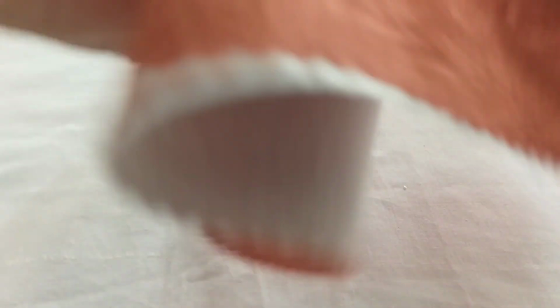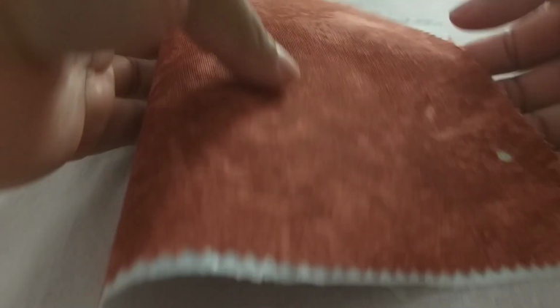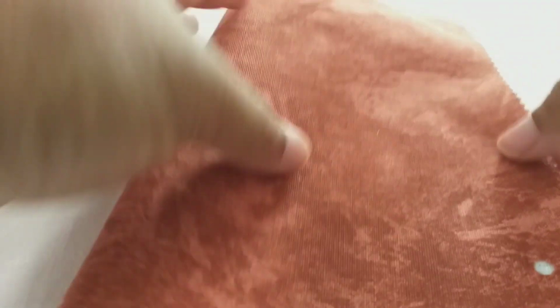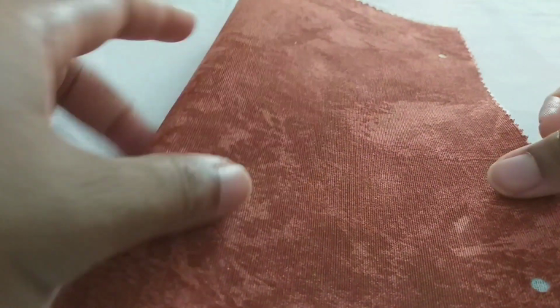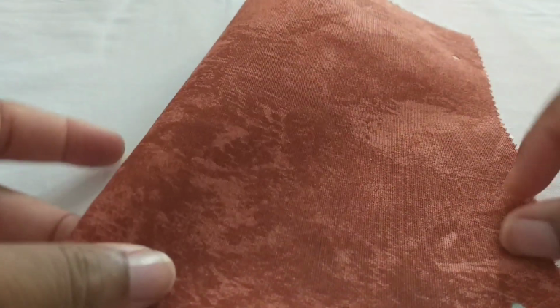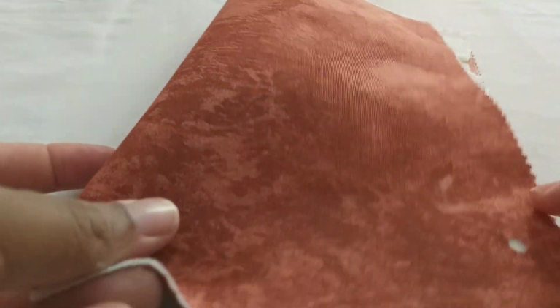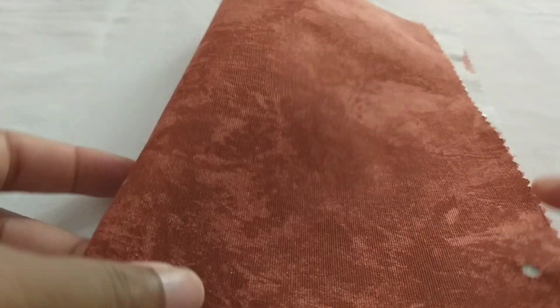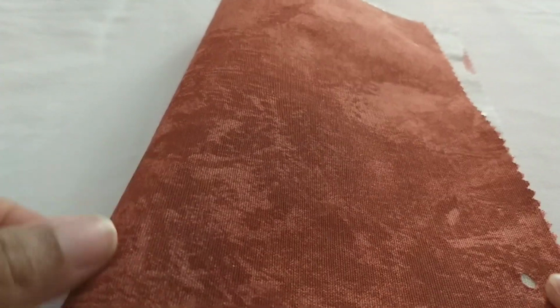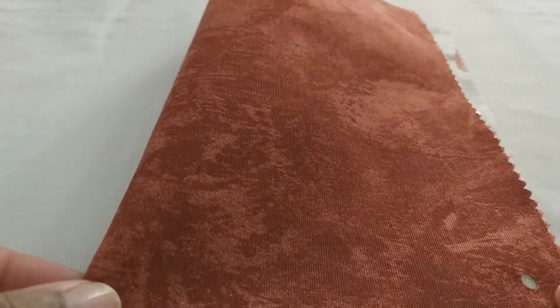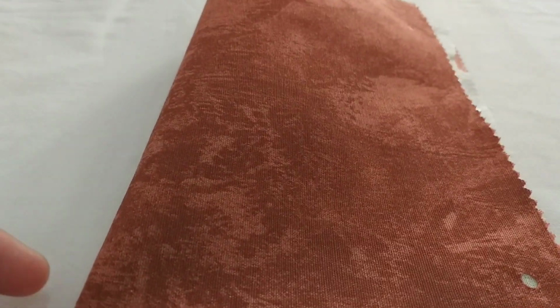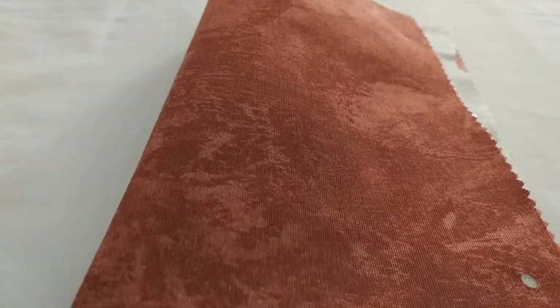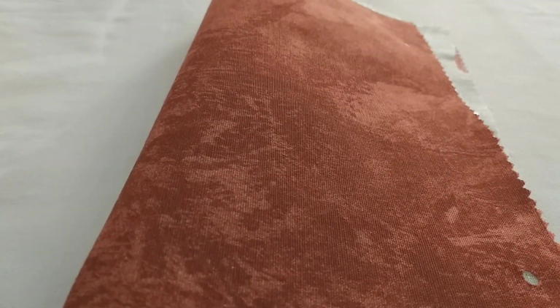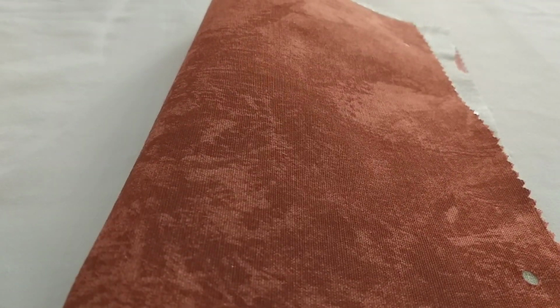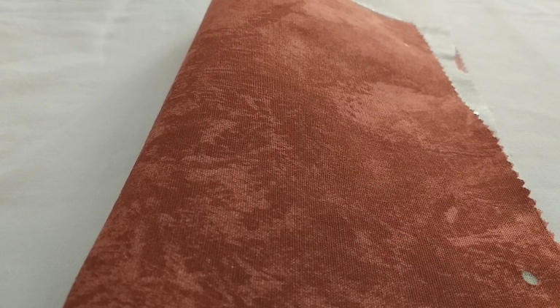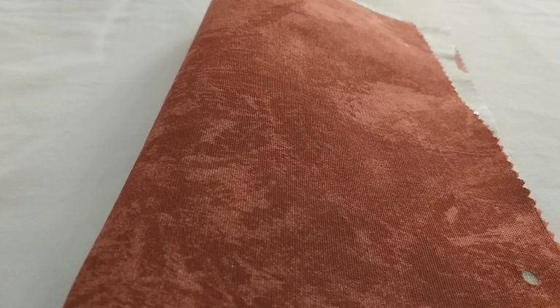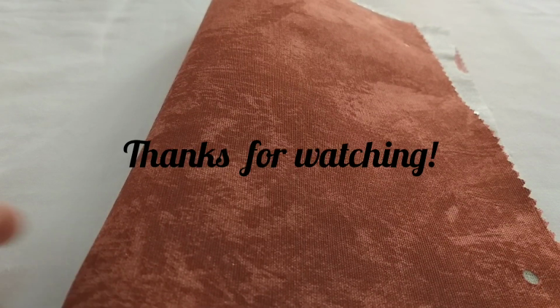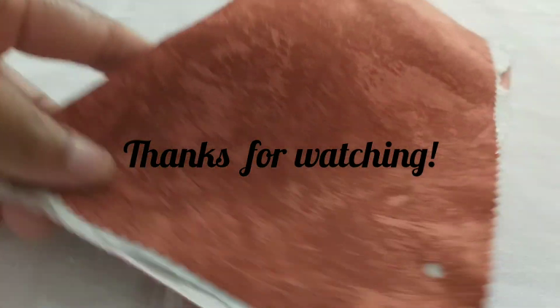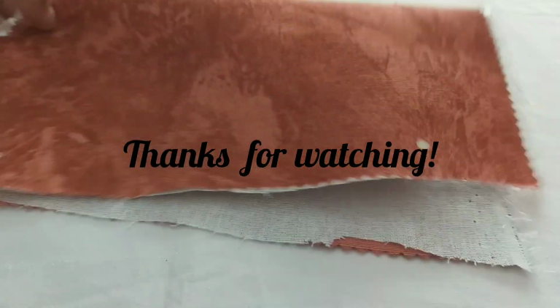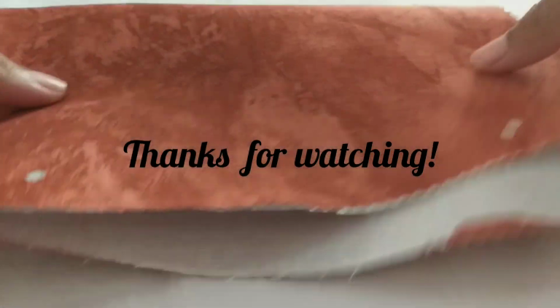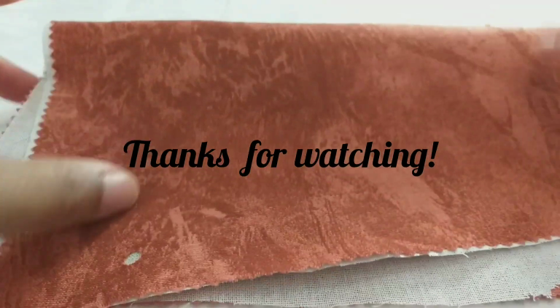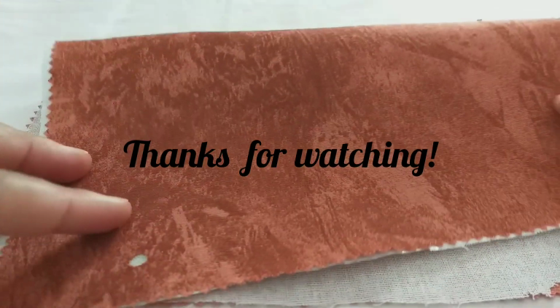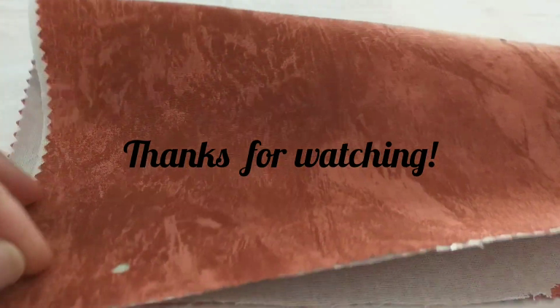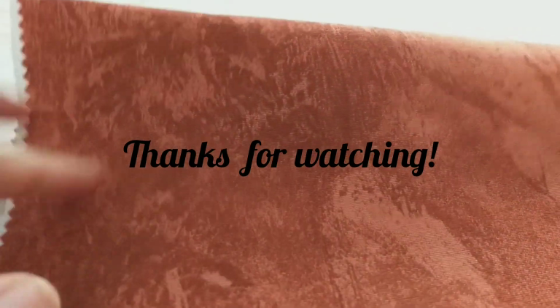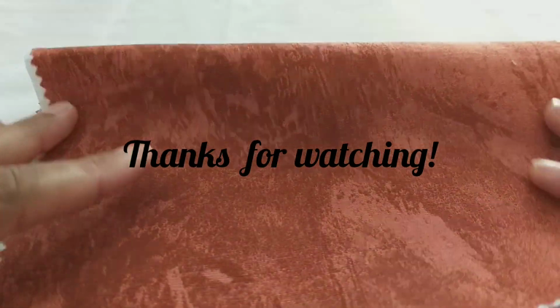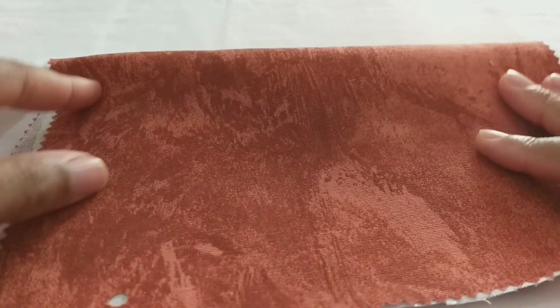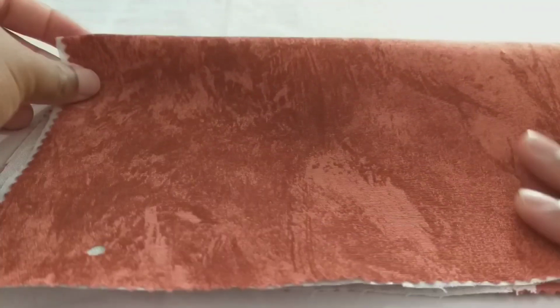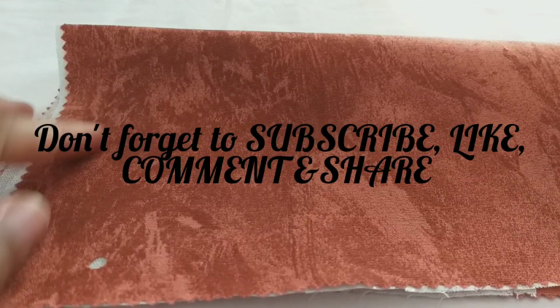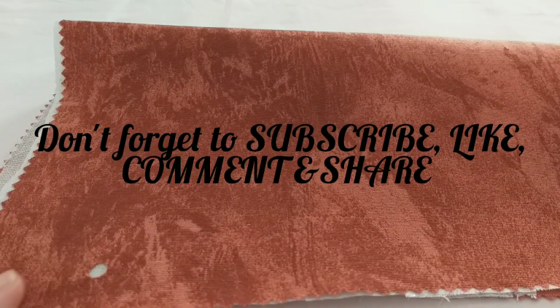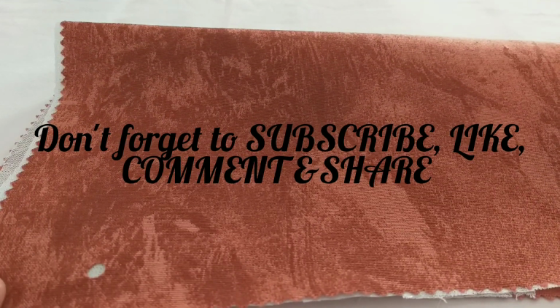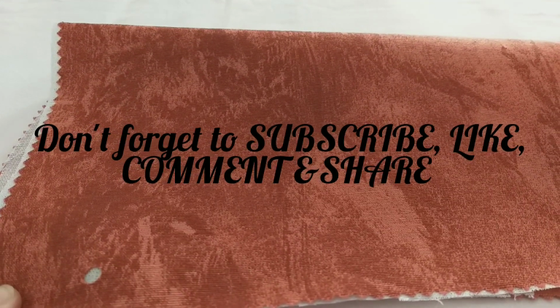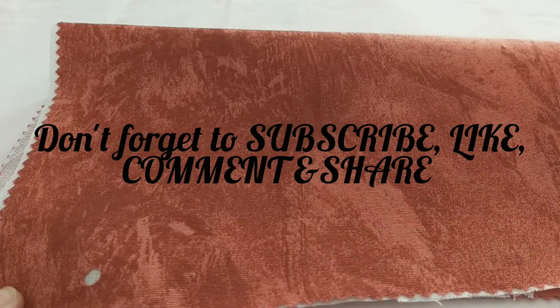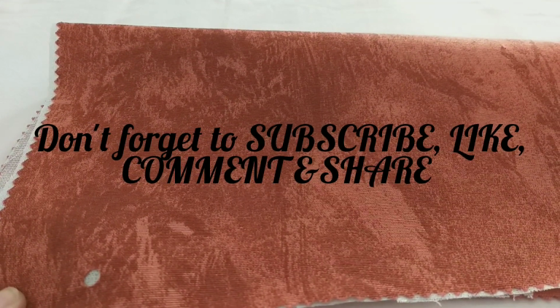I hope you've been able to learn more about fusible interfacing and how to use it. I really want to thank you for watching. Please, if you haven't subscribed, subscribe, like, share, and comment. Bye!